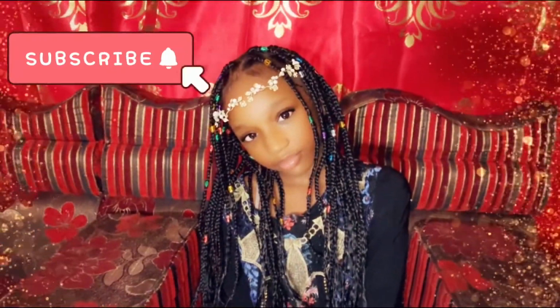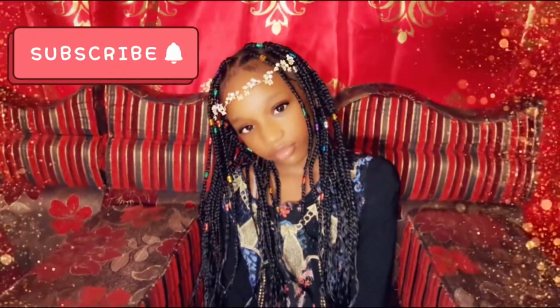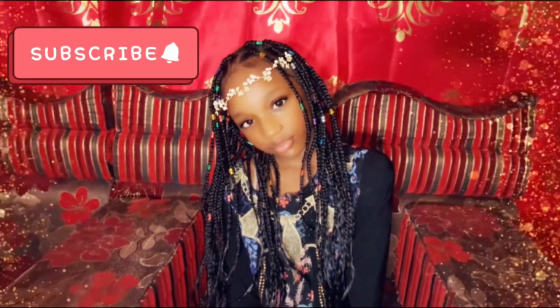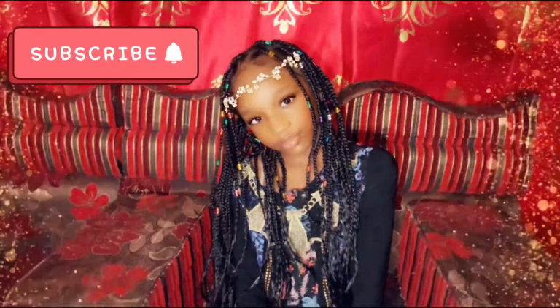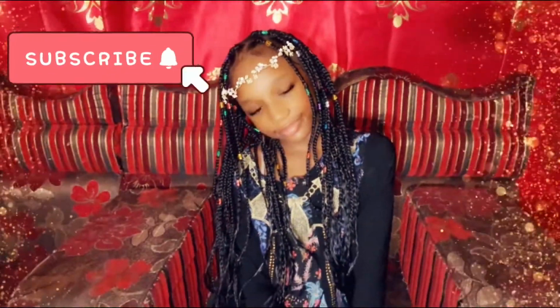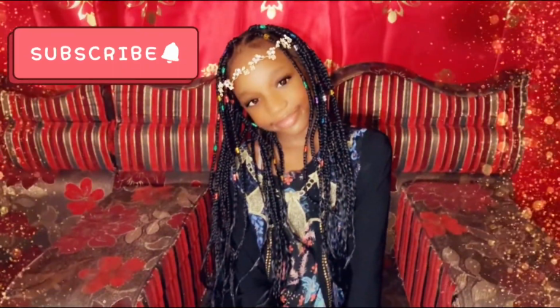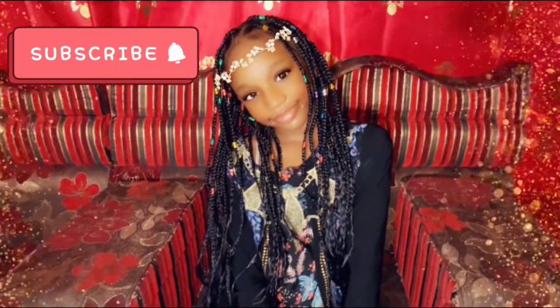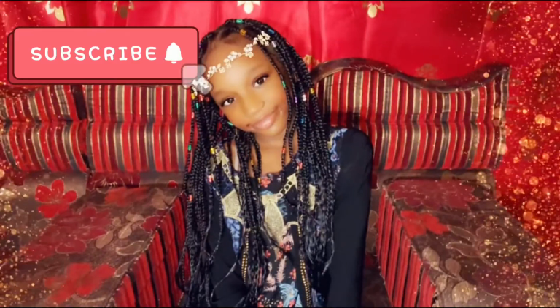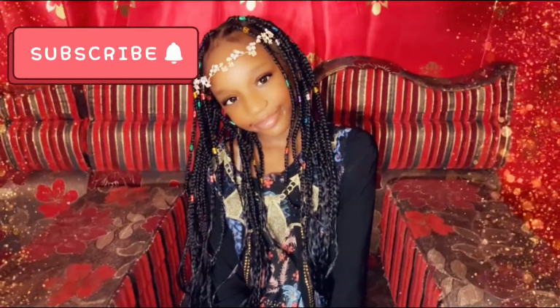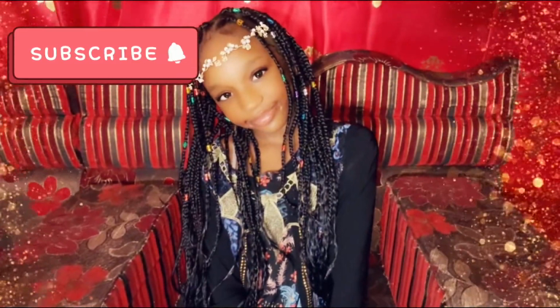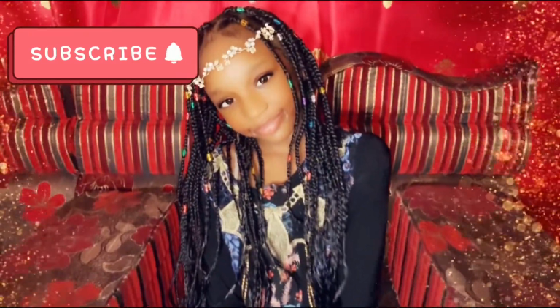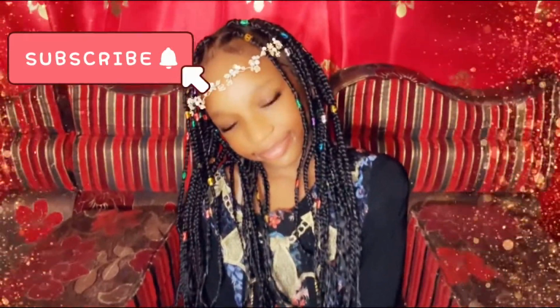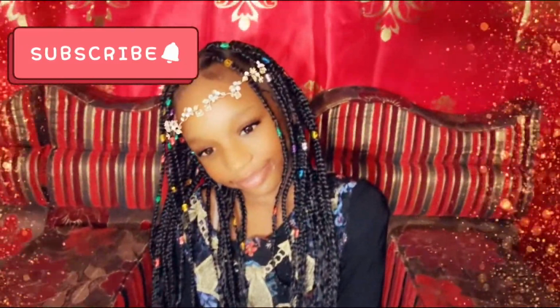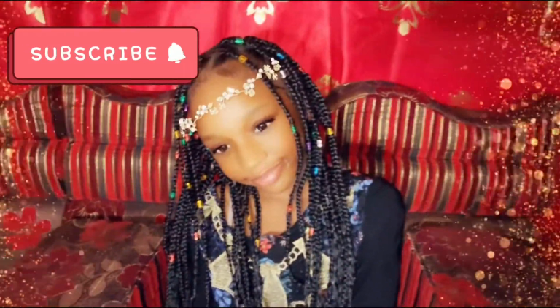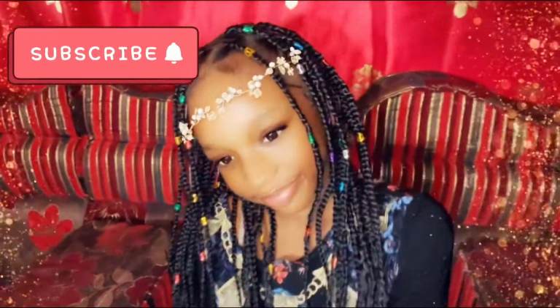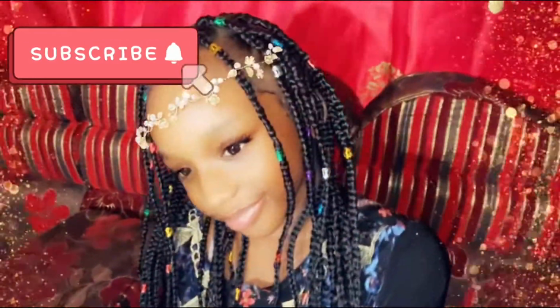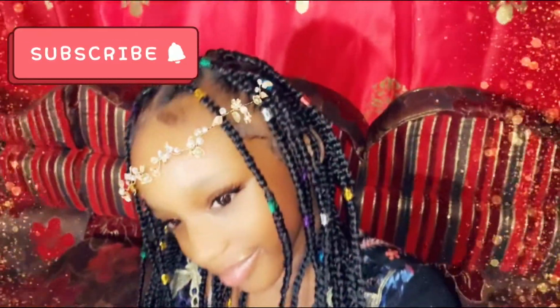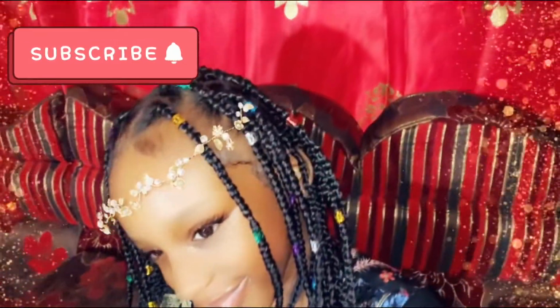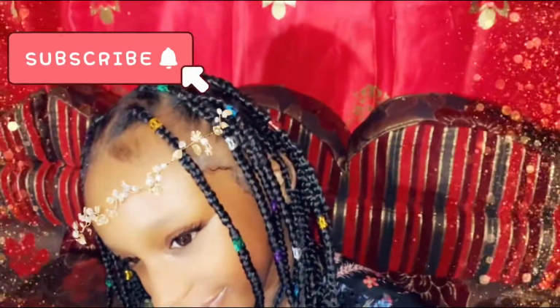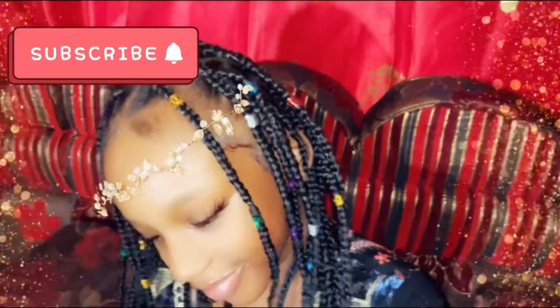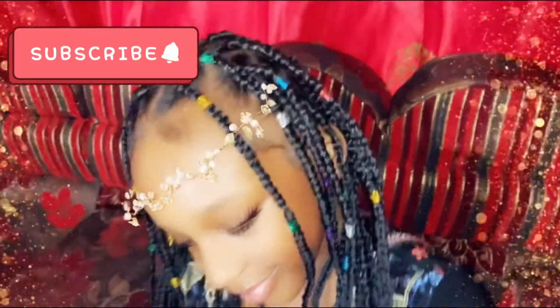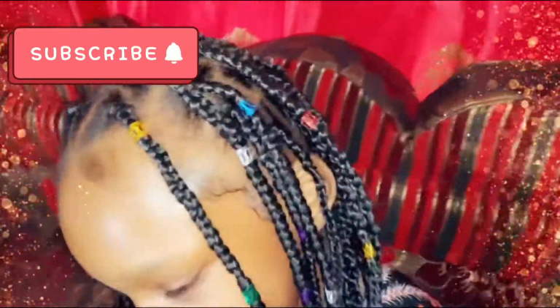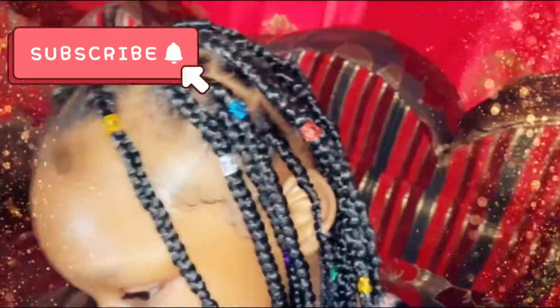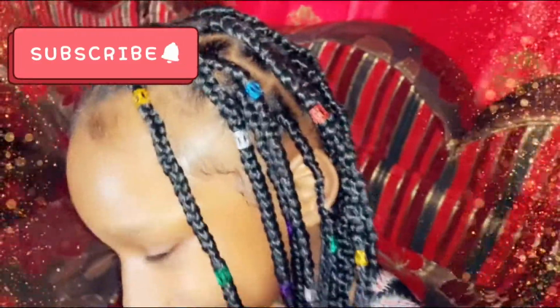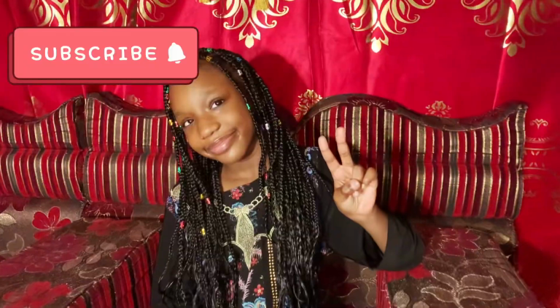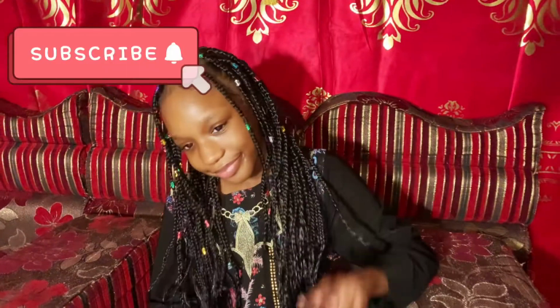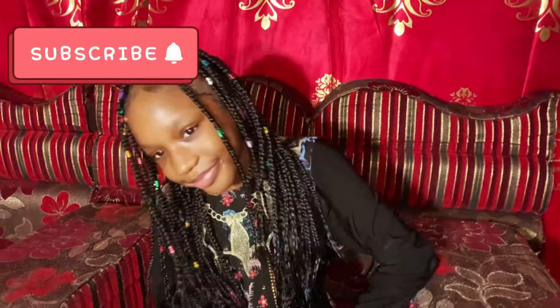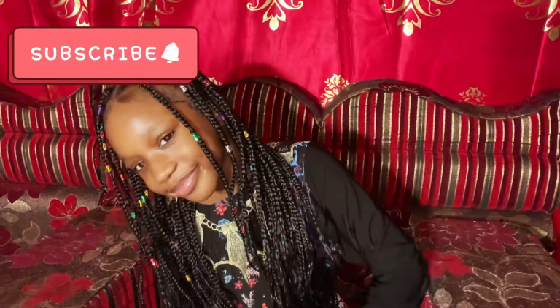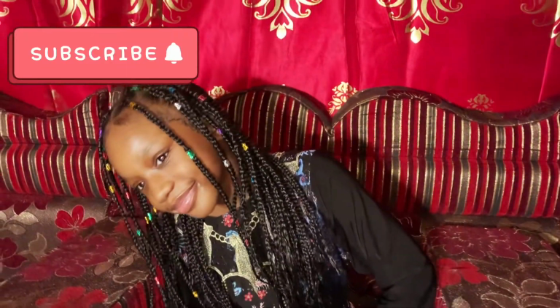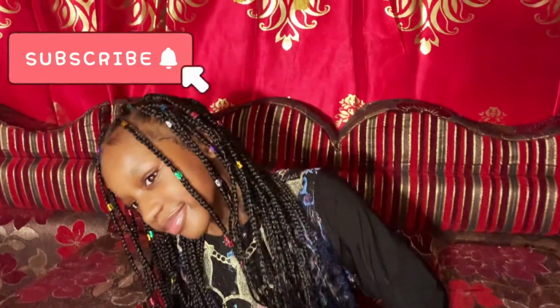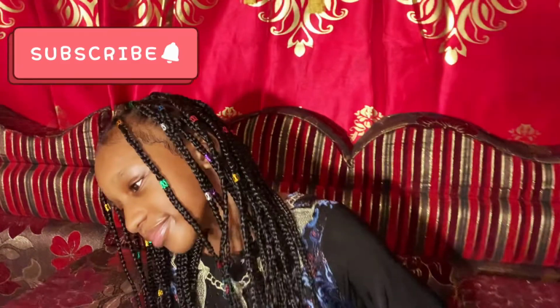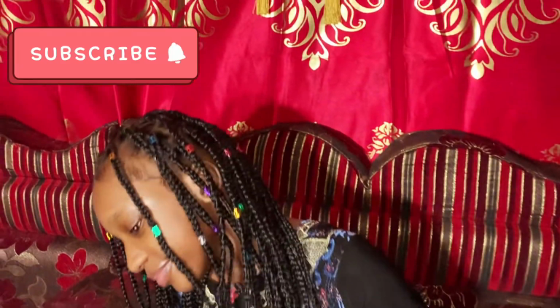You see it, right? Masha Allah! Make sure you say Masha Allah to my beautiful baby girl. Masha Allah, this is how I did it. Yep, she's so happy!